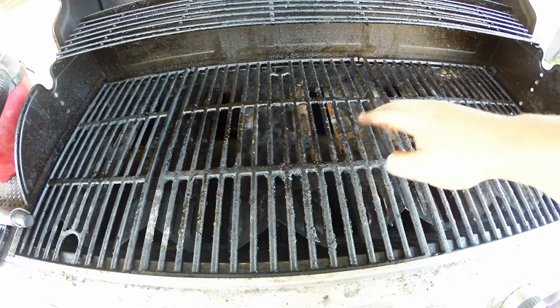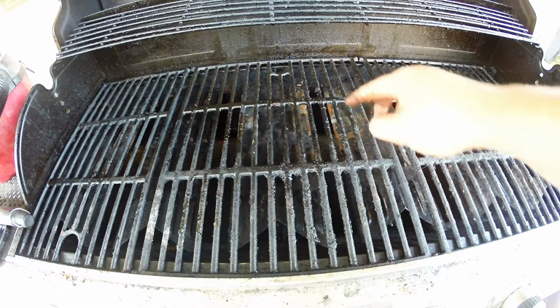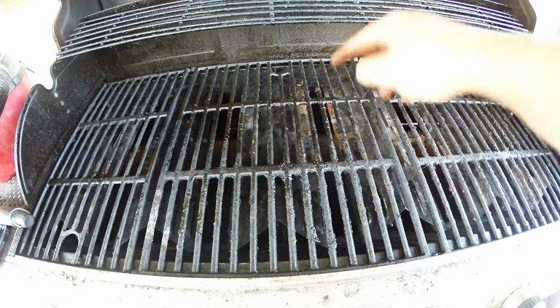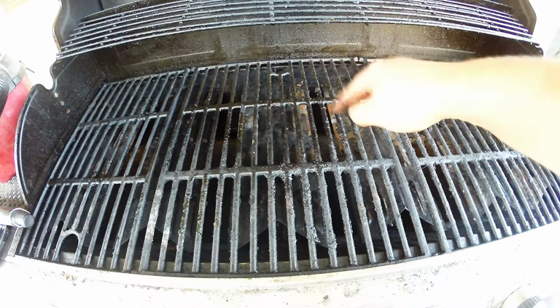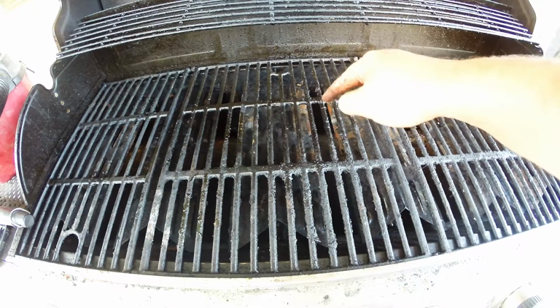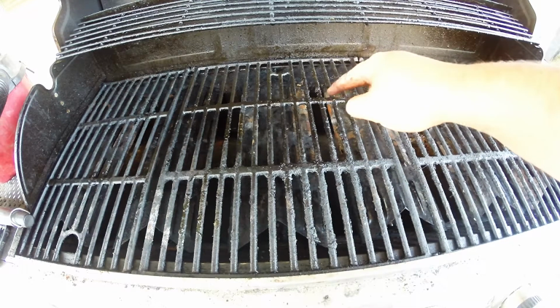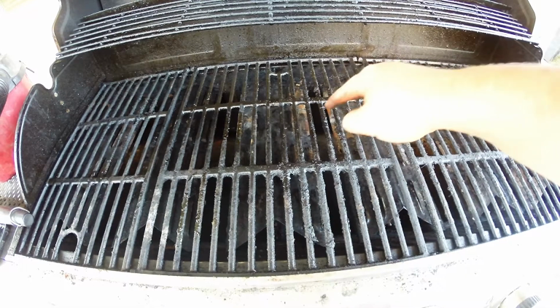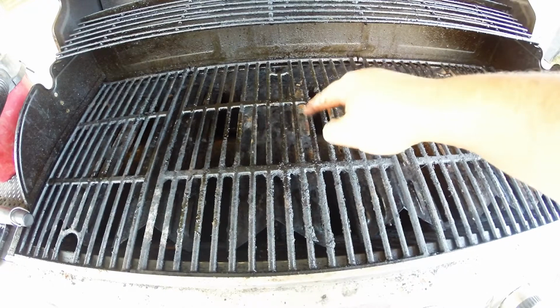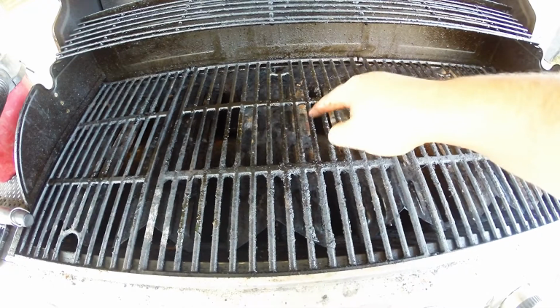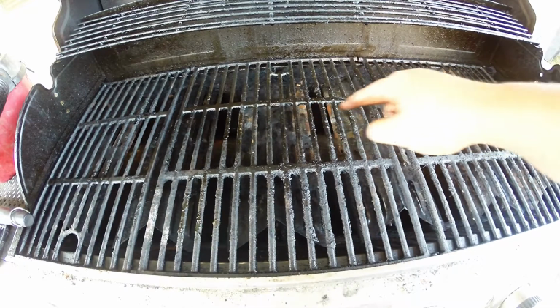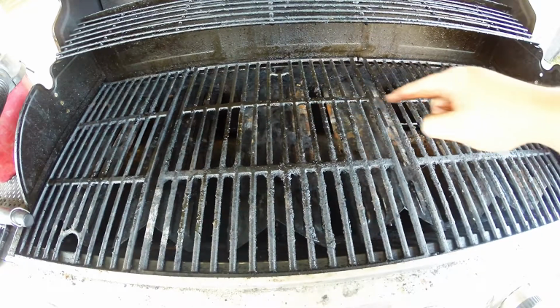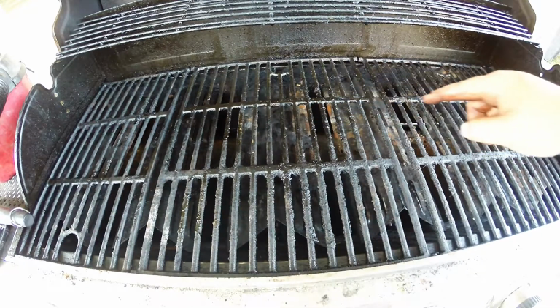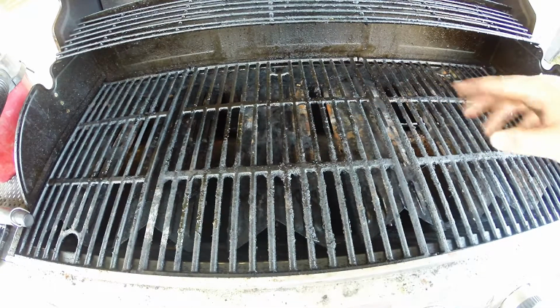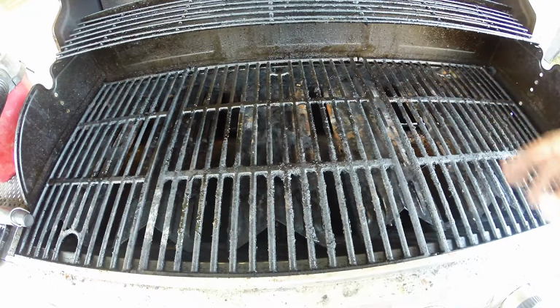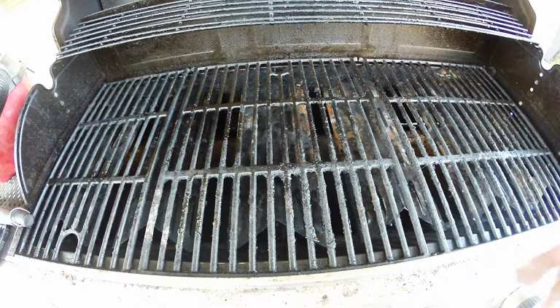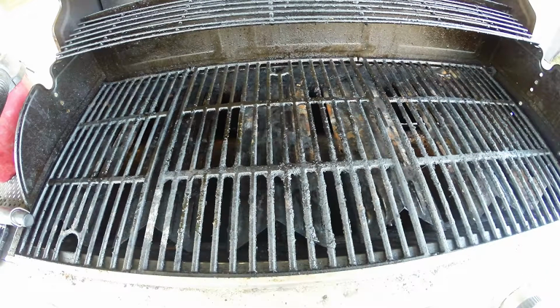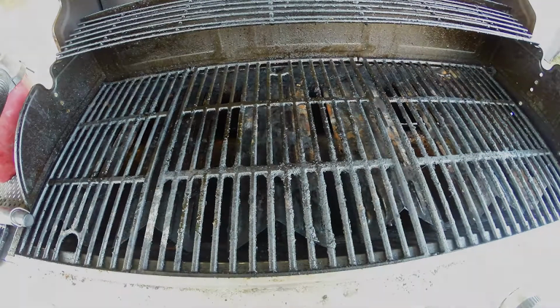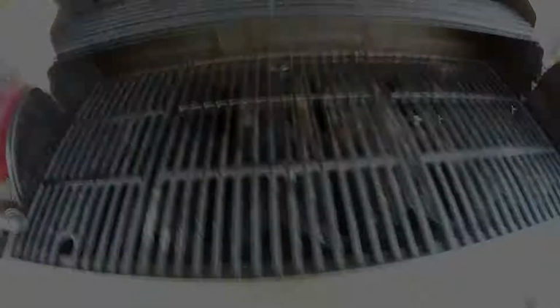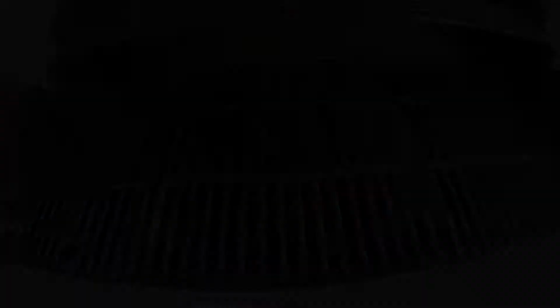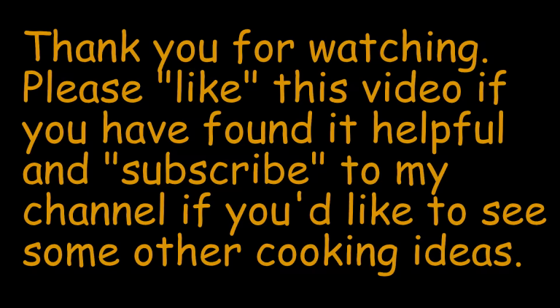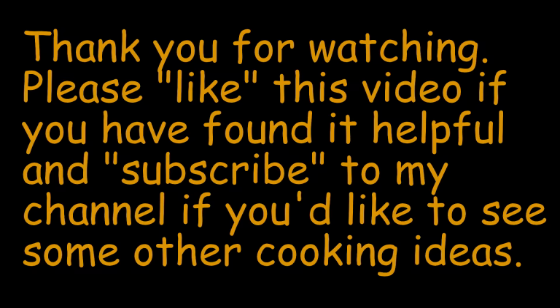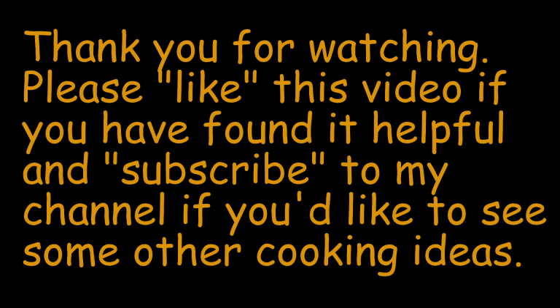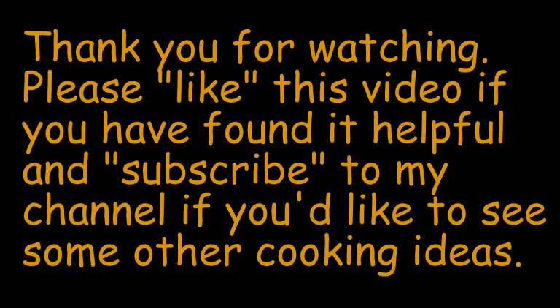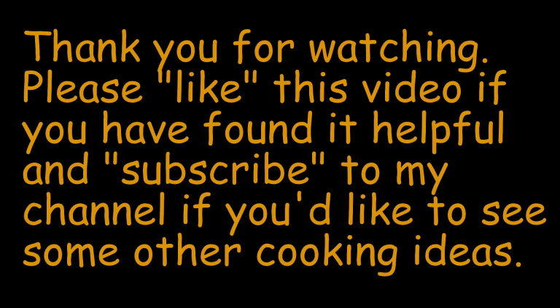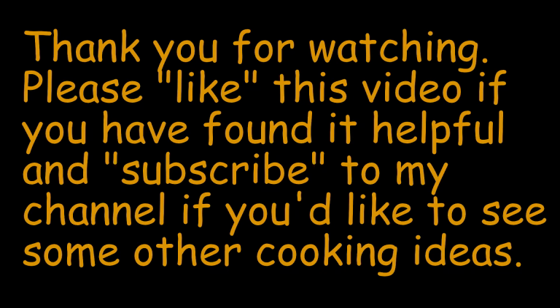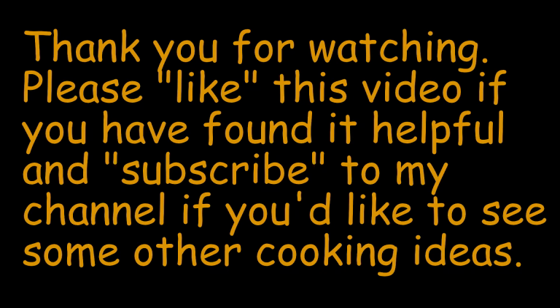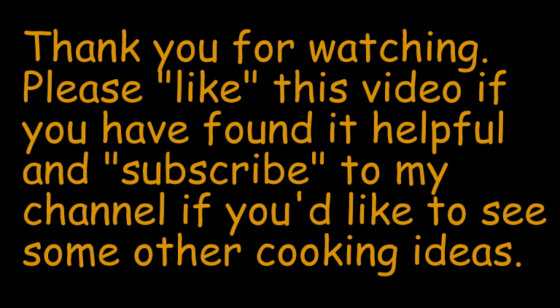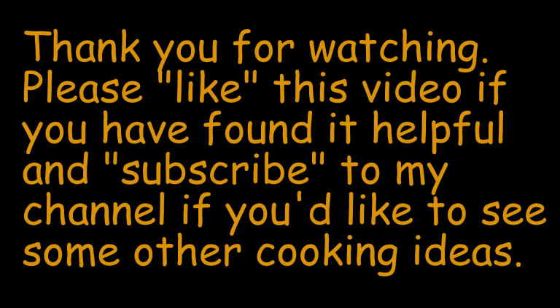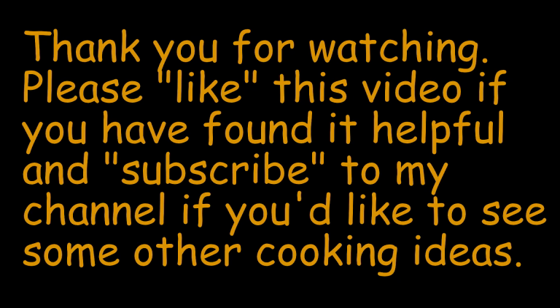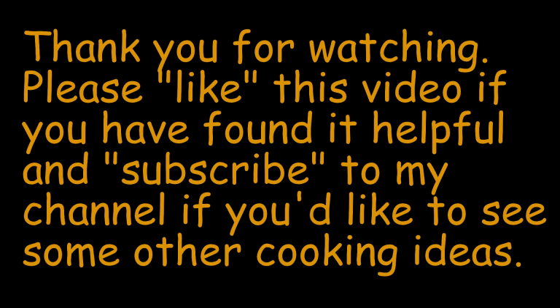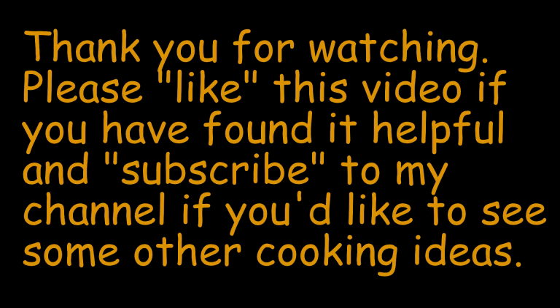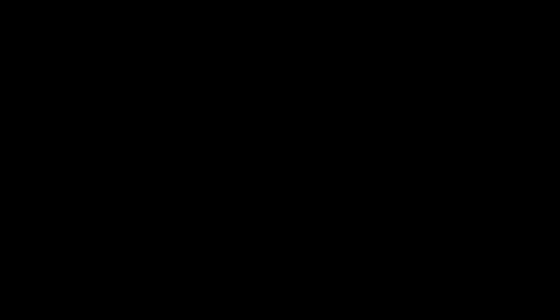Thank you for watching. Please like the video and share it if you like. Also, please feel free to subscribe to the channel if you haven't done so already. Those of you who have subscribed, thank you very much, I appreciate it. We'll catch you guys later.